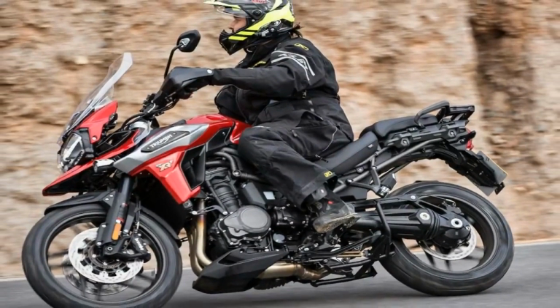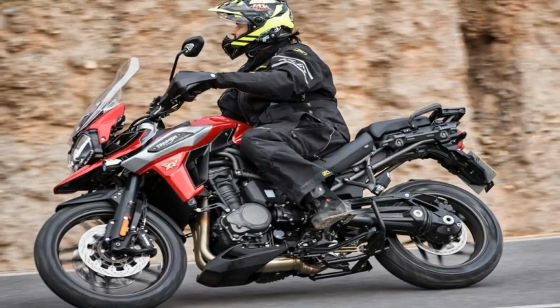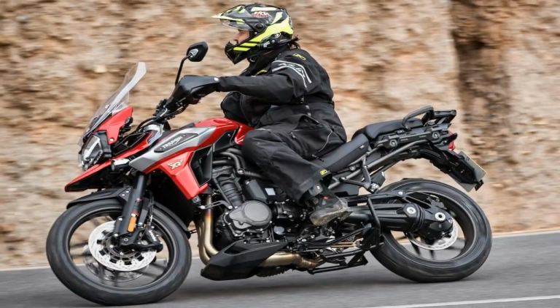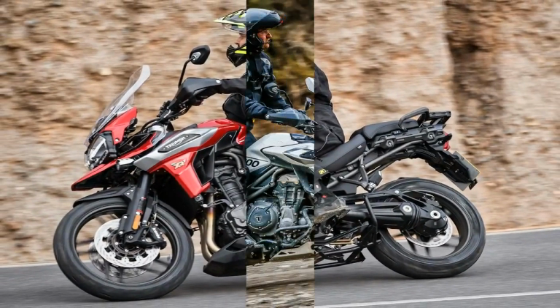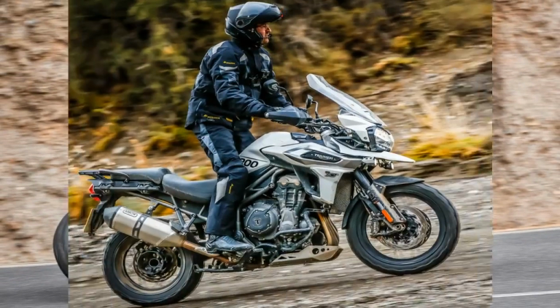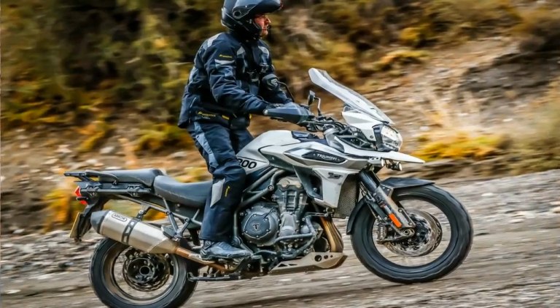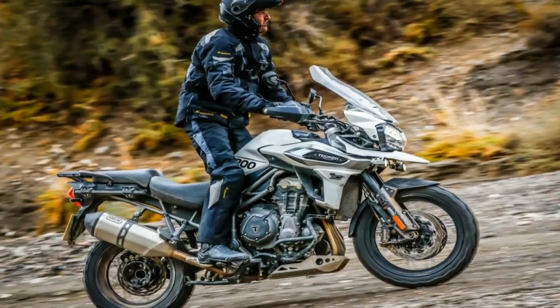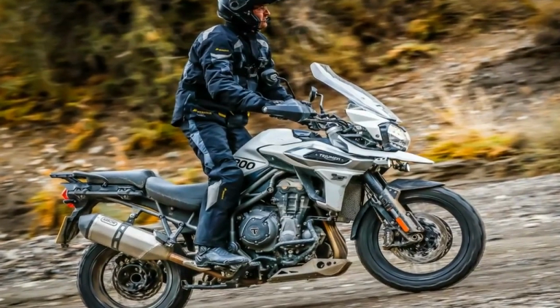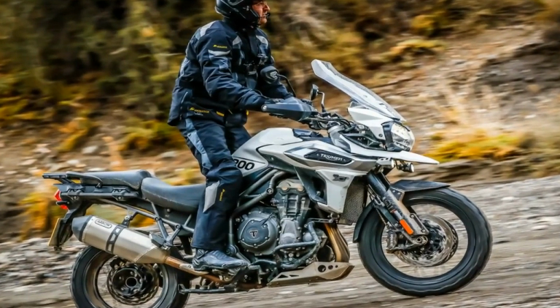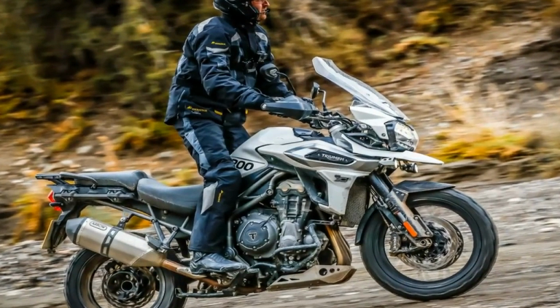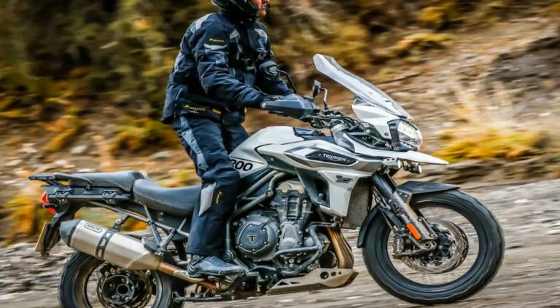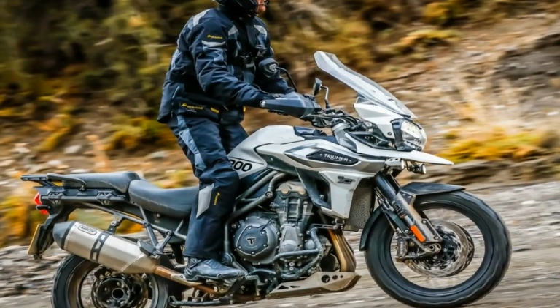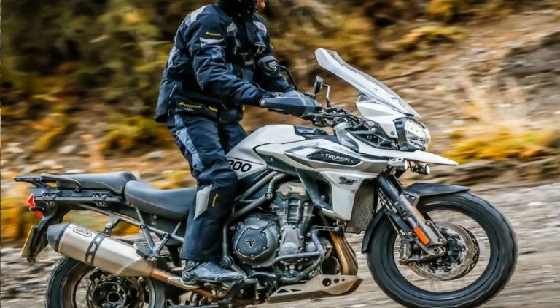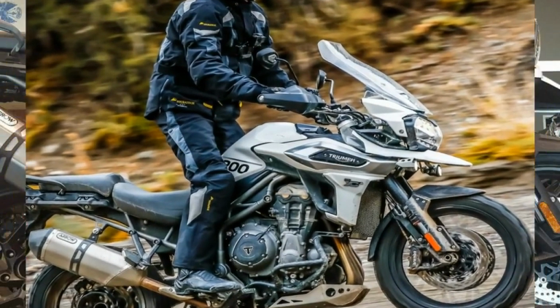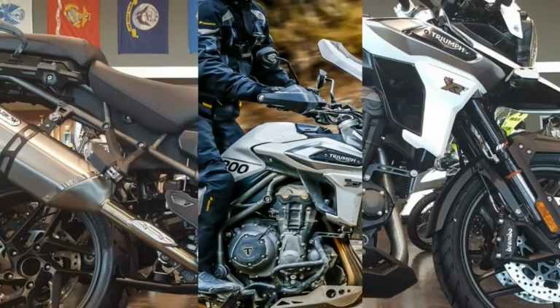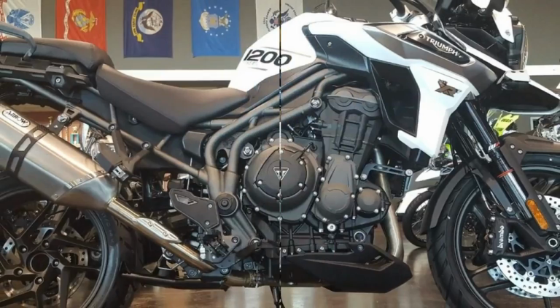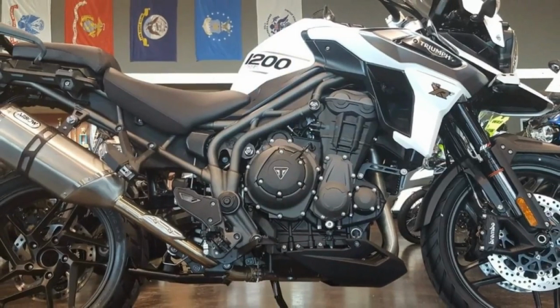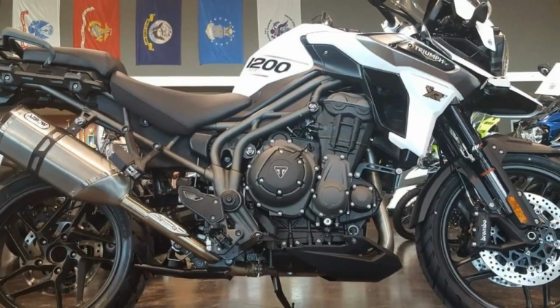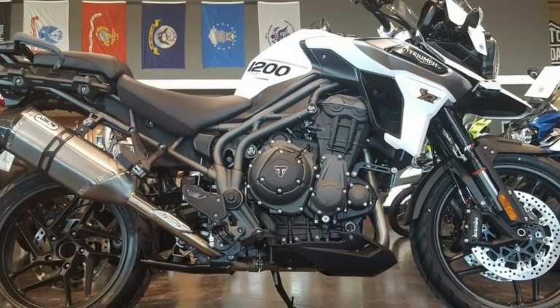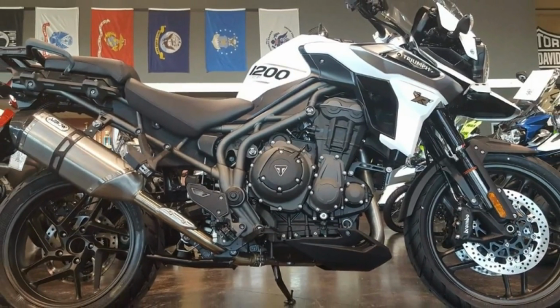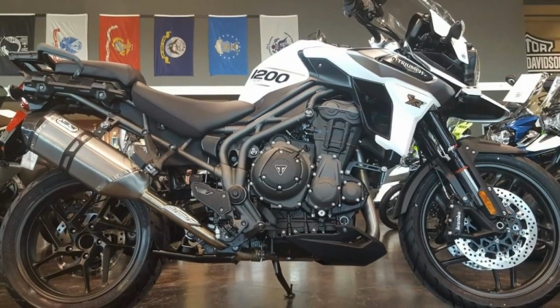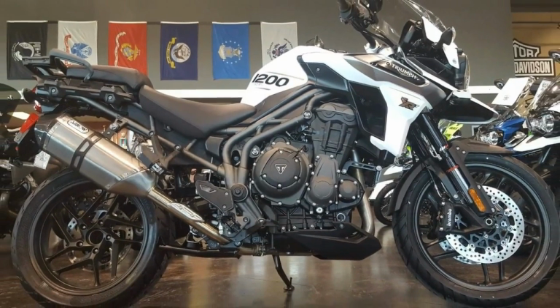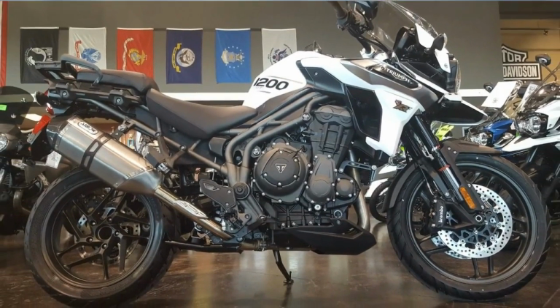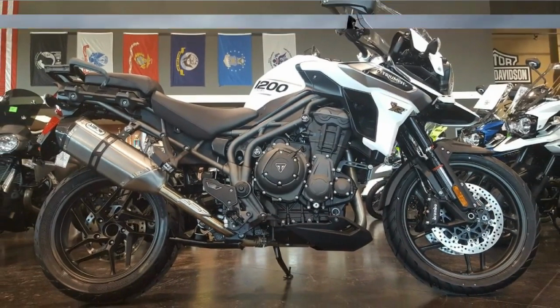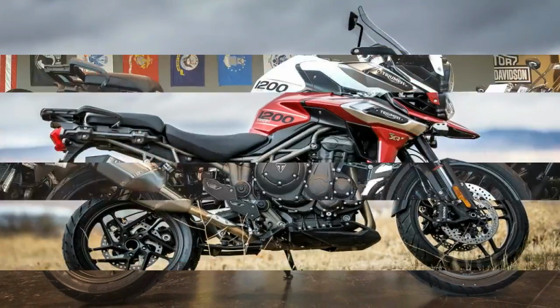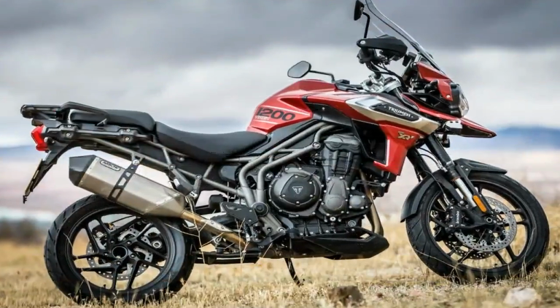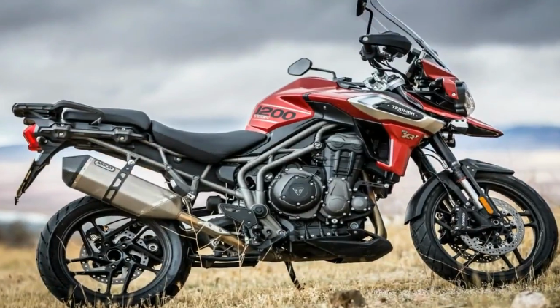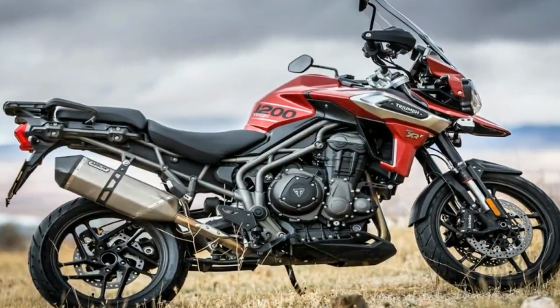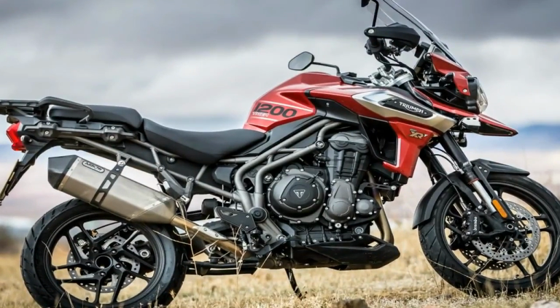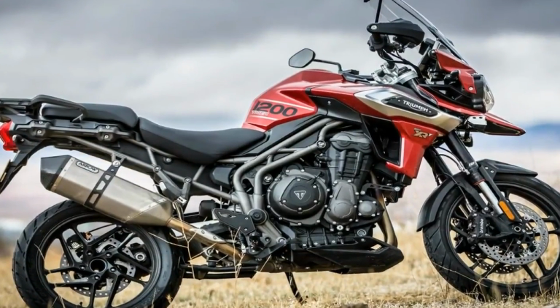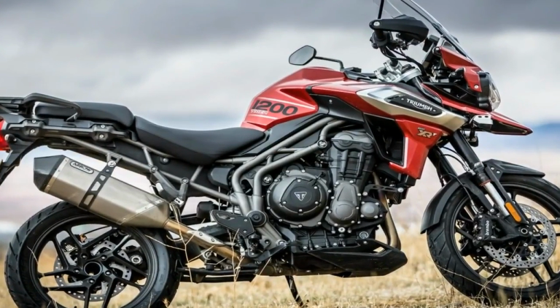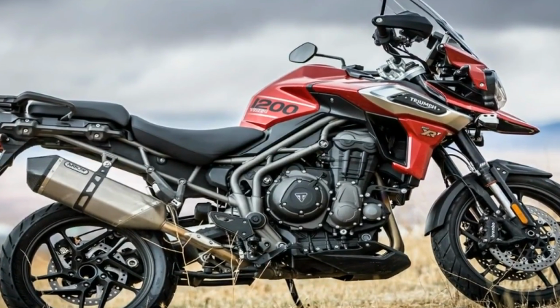Blackout treatment shades the front end, starting with the struts and fender that join the new cast aluminum wheels and drivetrain for a touch of the dark side — which I really like. It also works well with the Corazon red and crystal white hues Triumph has on the palette this year.